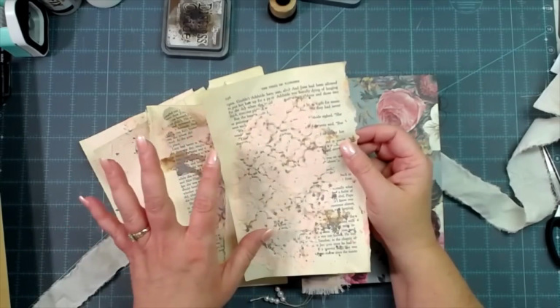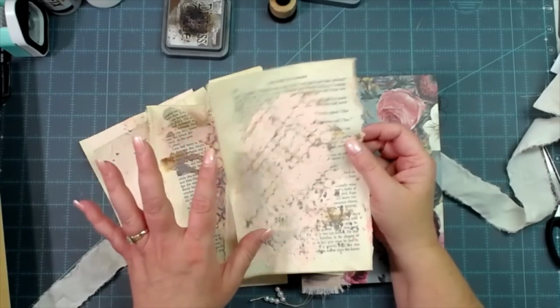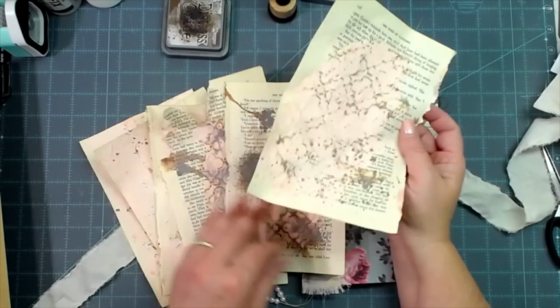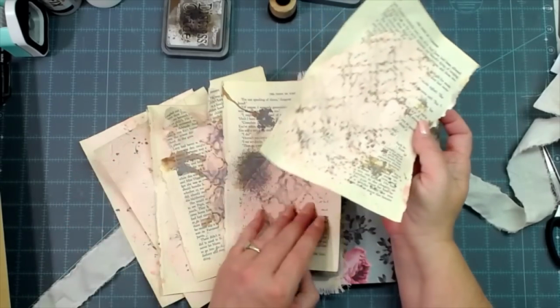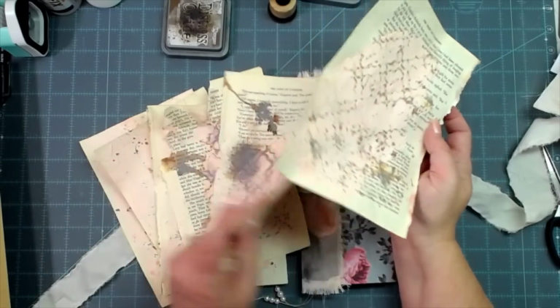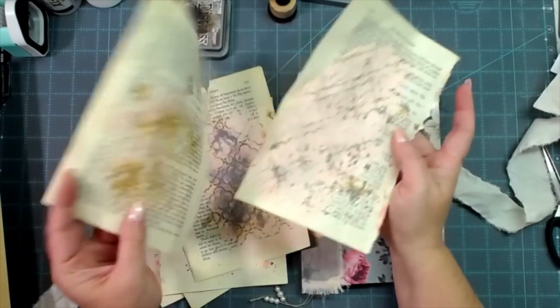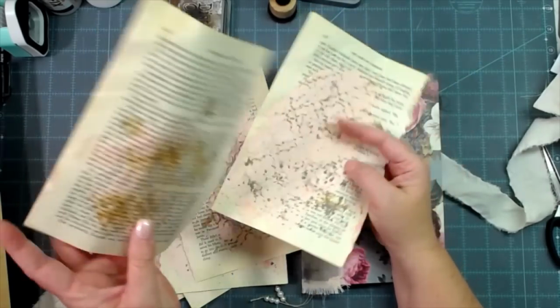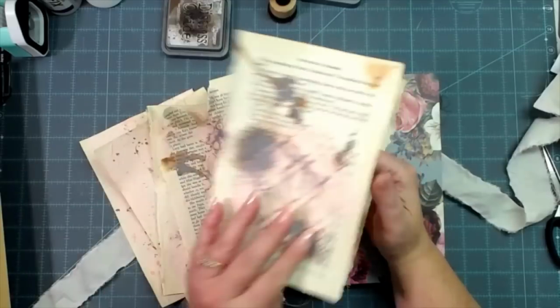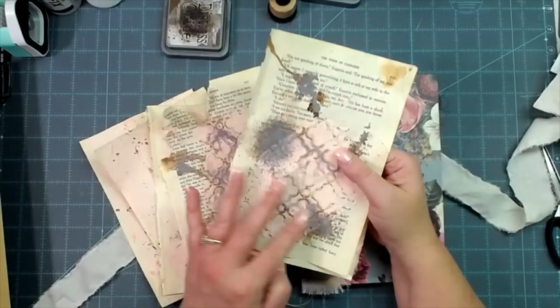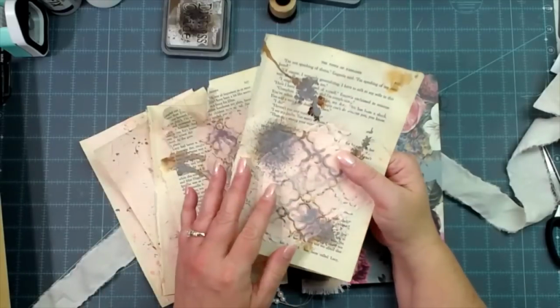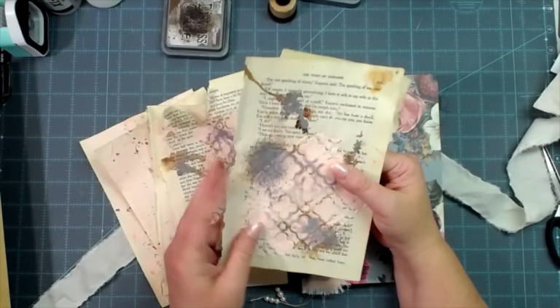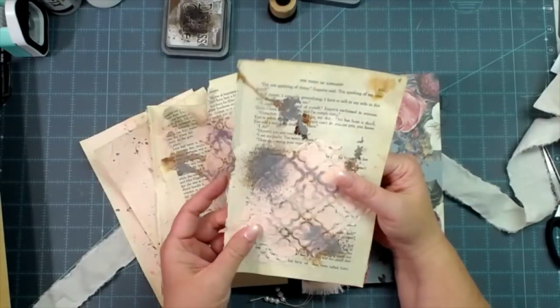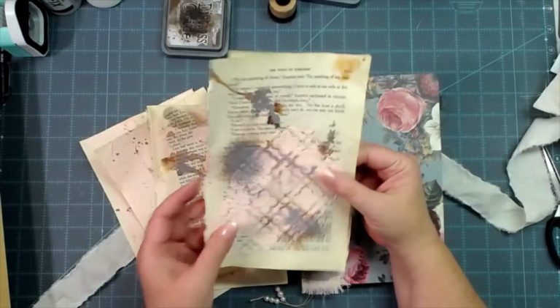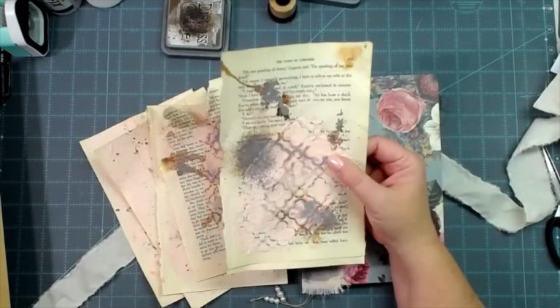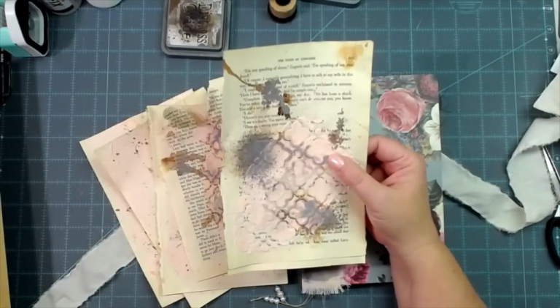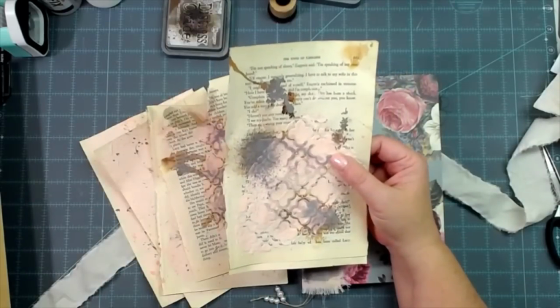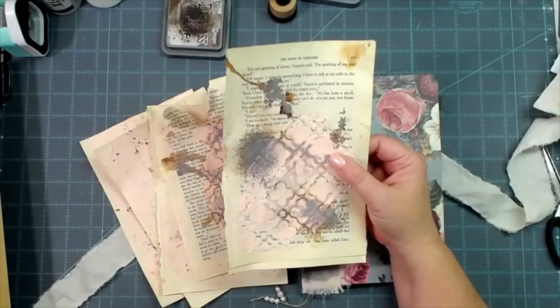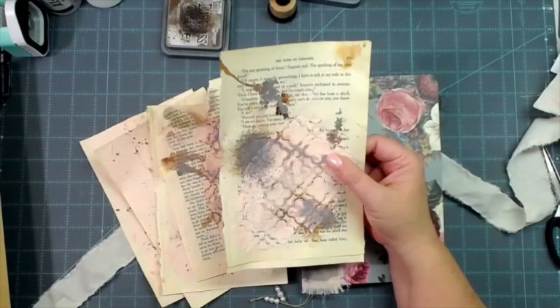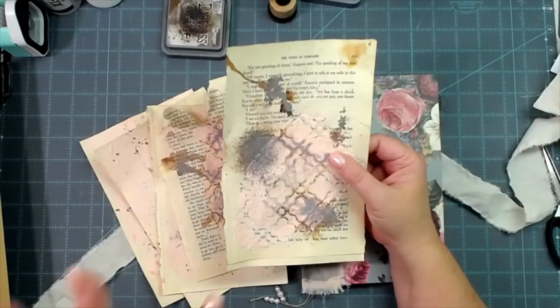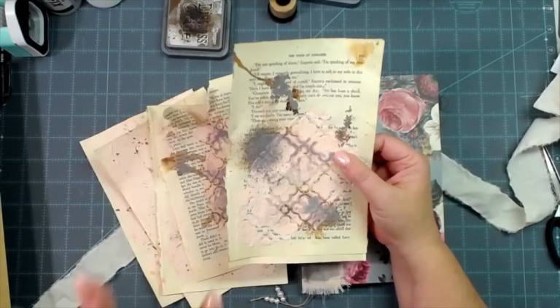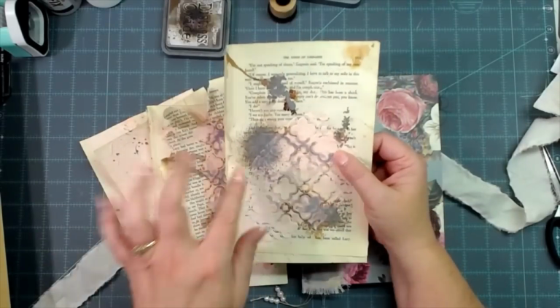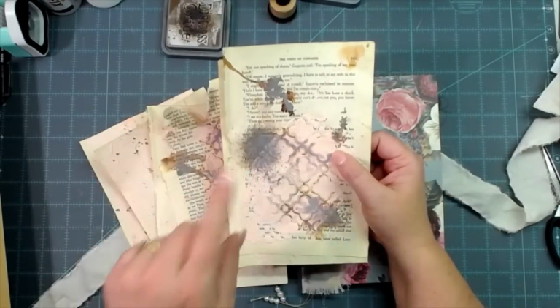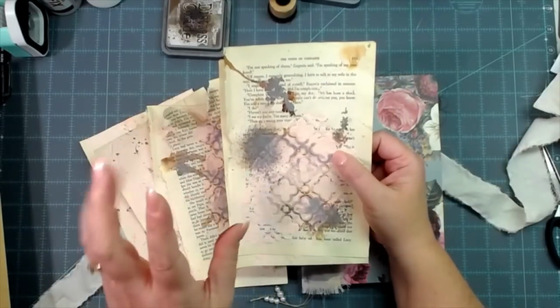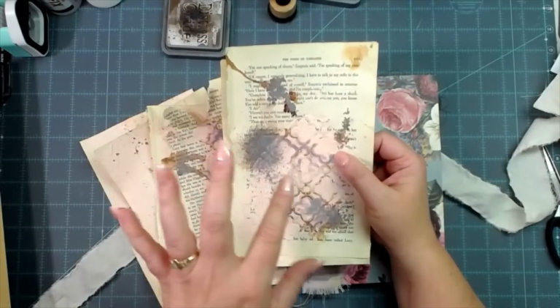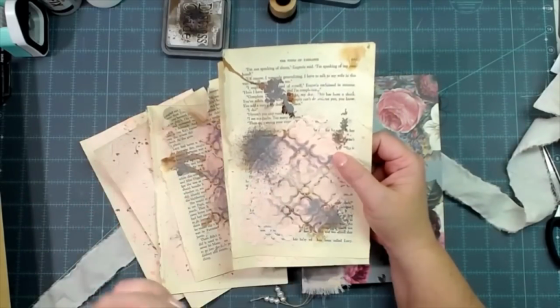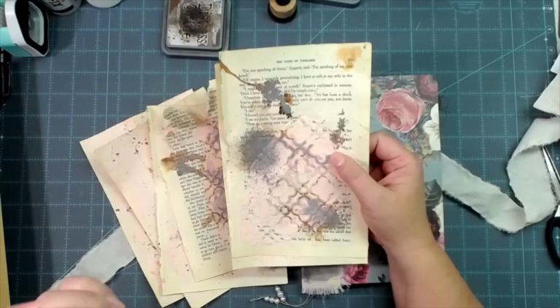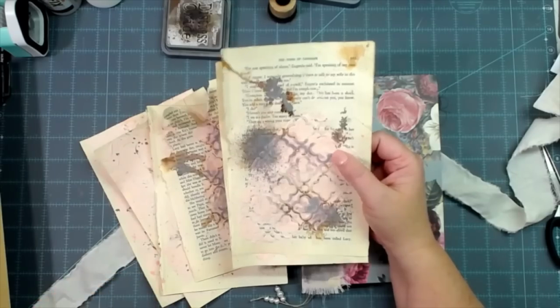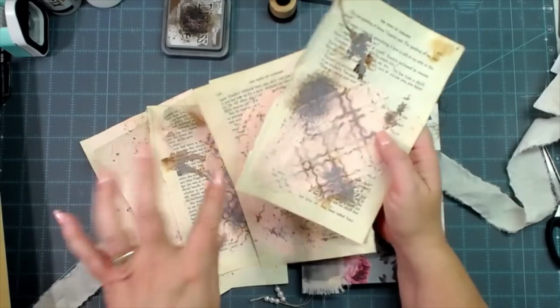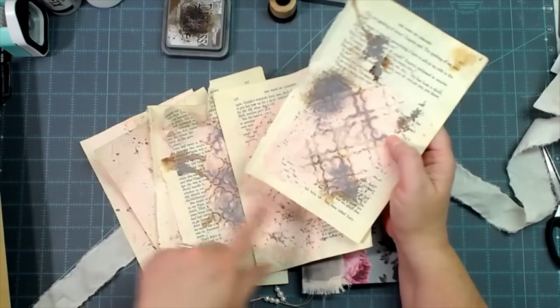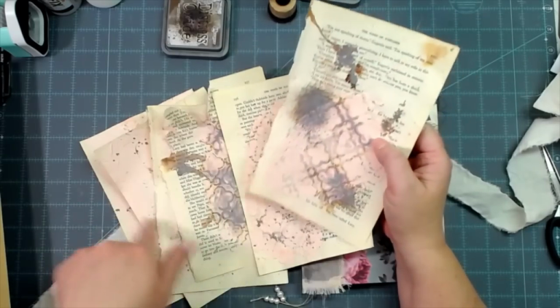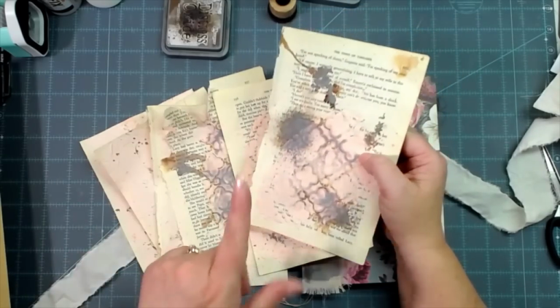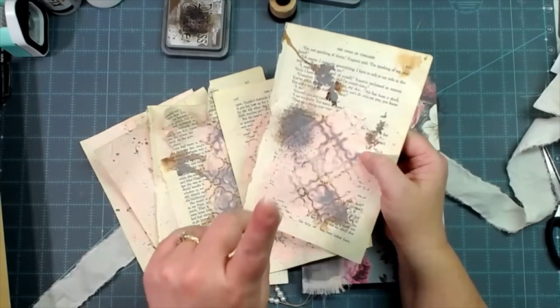I had done a few kind of mixed media book pages right before I started the video. I tinted some of that white gesso that I was trying to use up — the rest of the jar — I tinted some of it with the saltwater taffy ink, and here is how I did these.